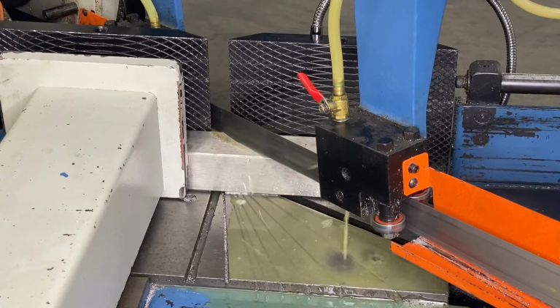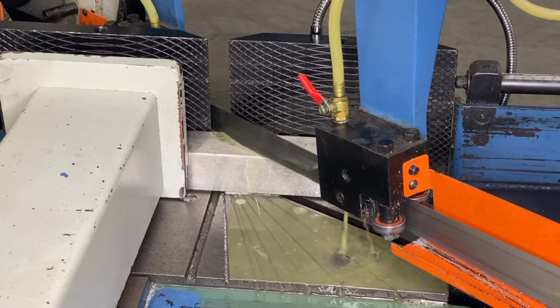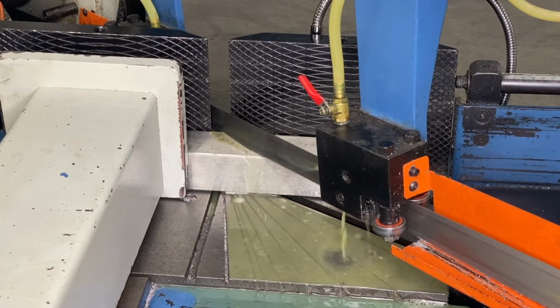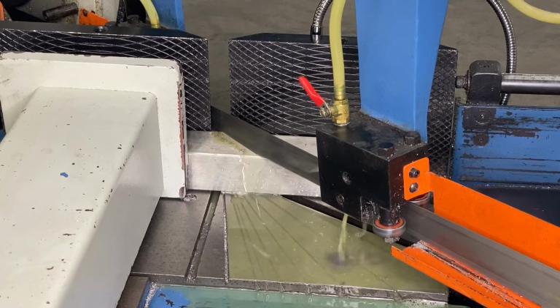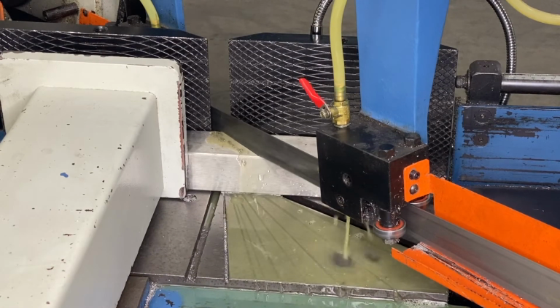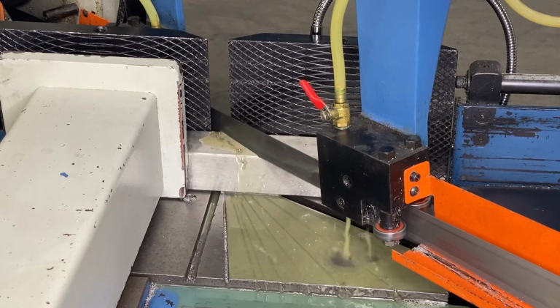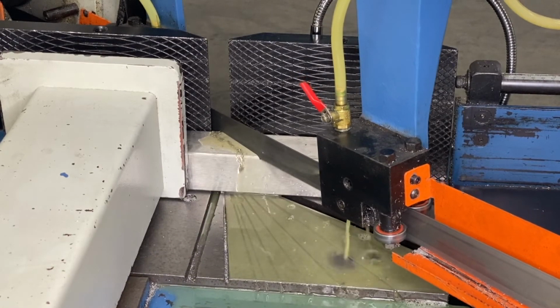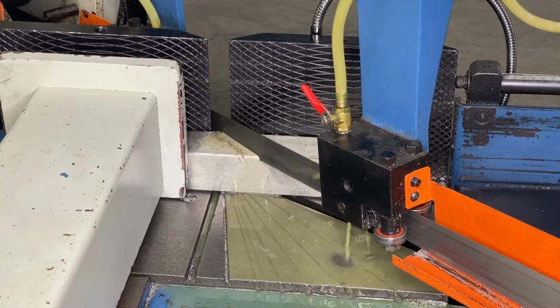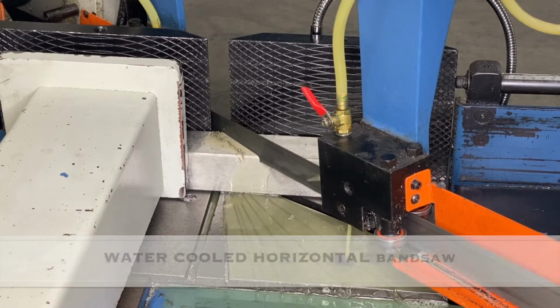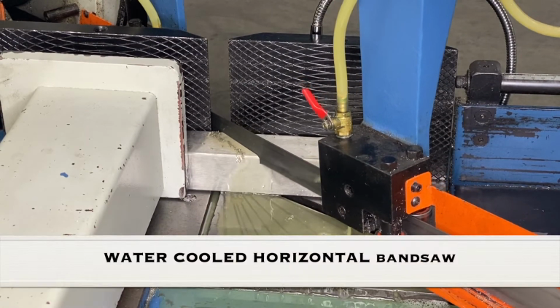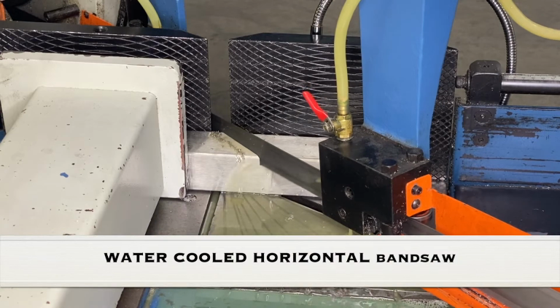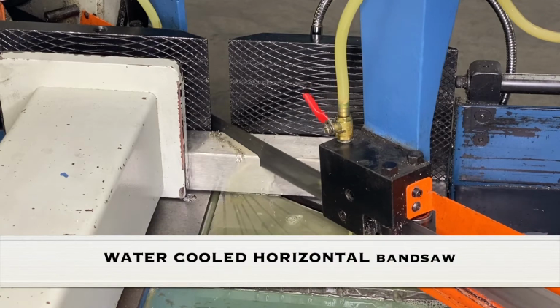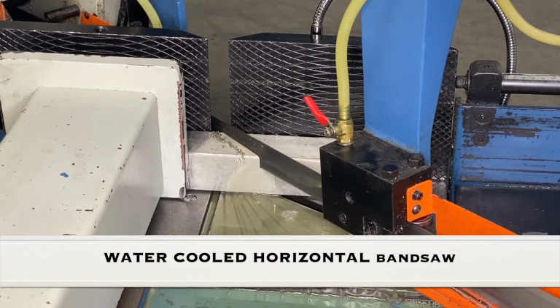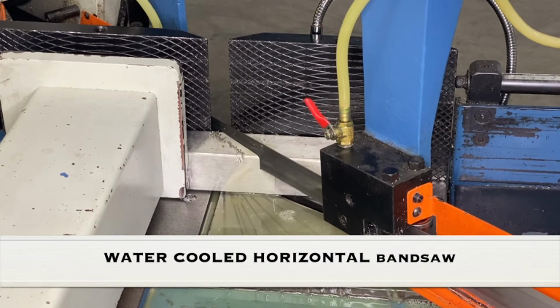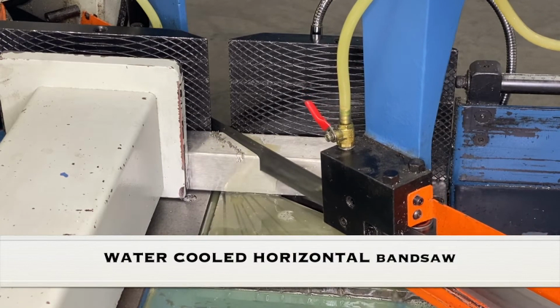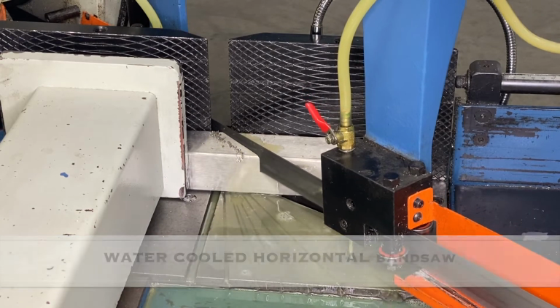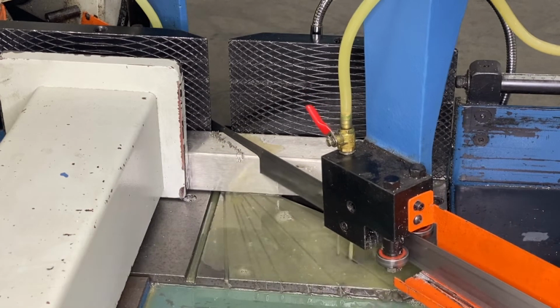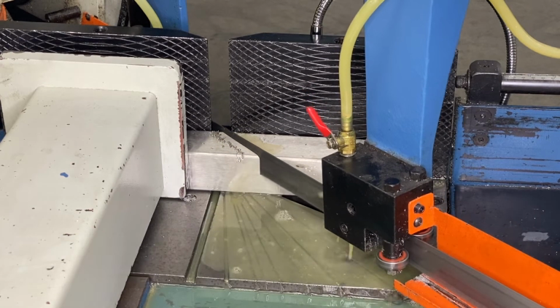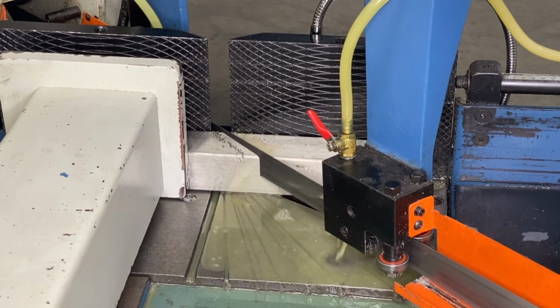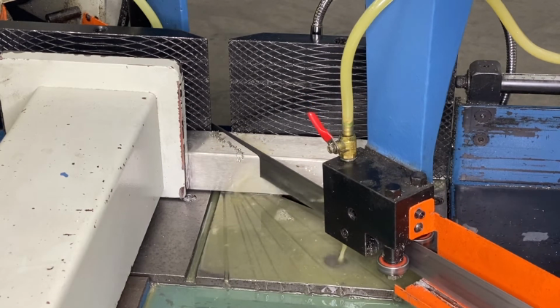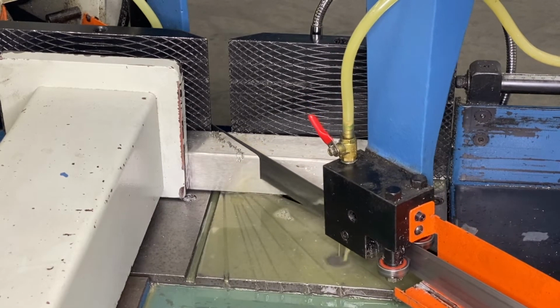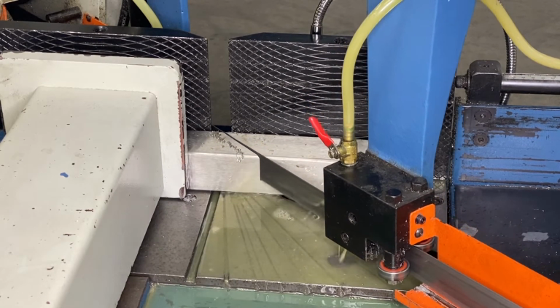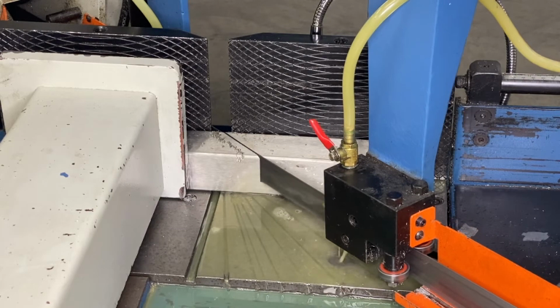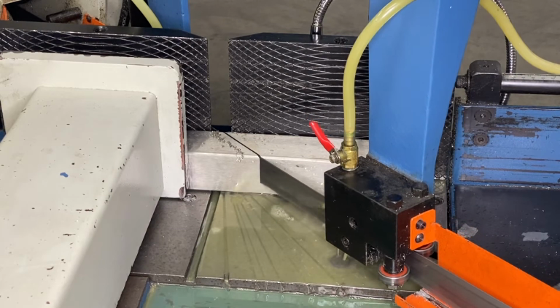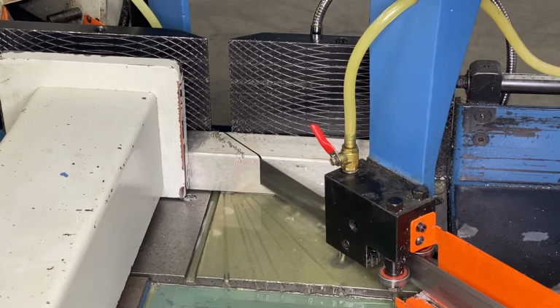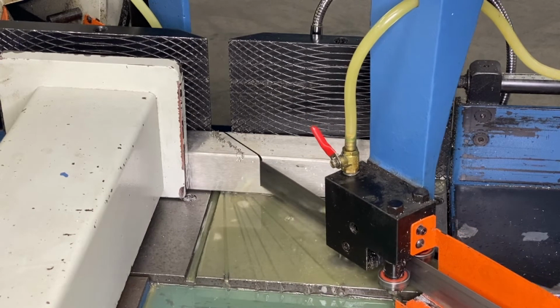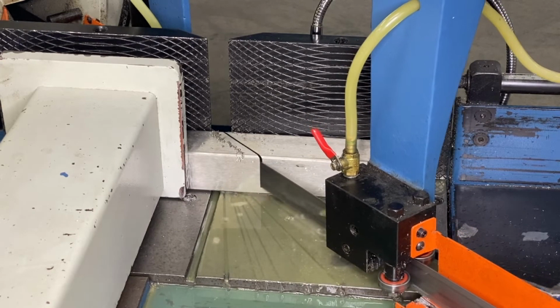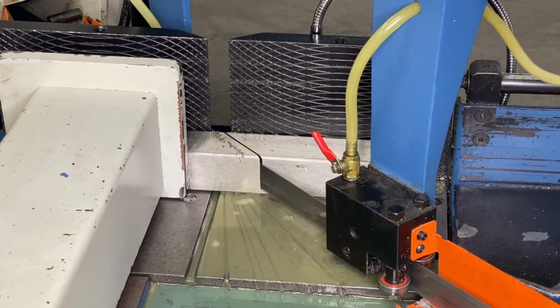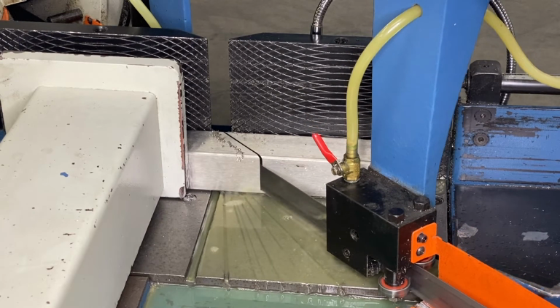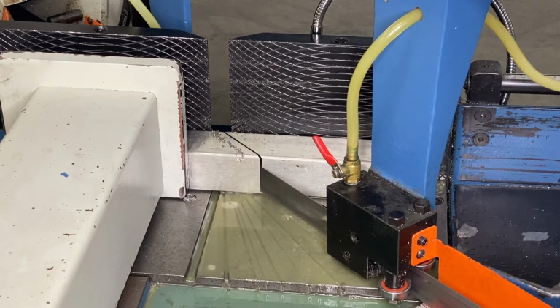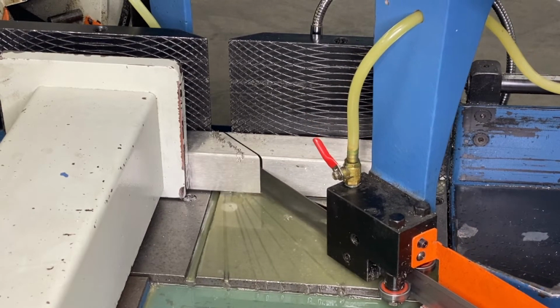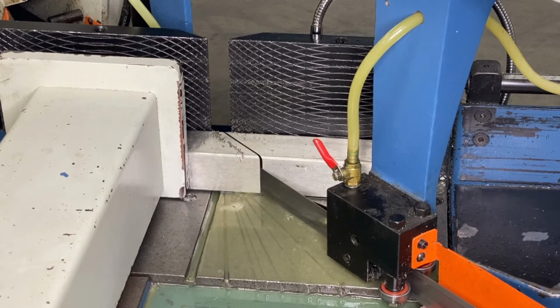For cutting structural shapes for industrial frames, the best option is a water-cooled horizontal bandsaw. We use a 0.042 inch, 6 to 10 teeth per inch blade cooled with a water-based synthetic lubricant.